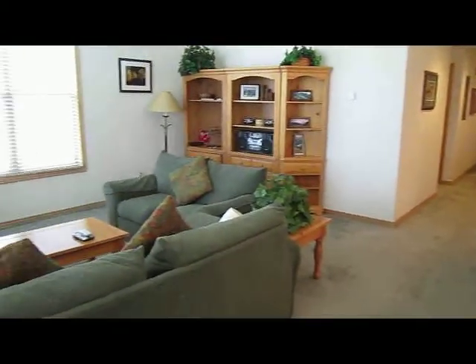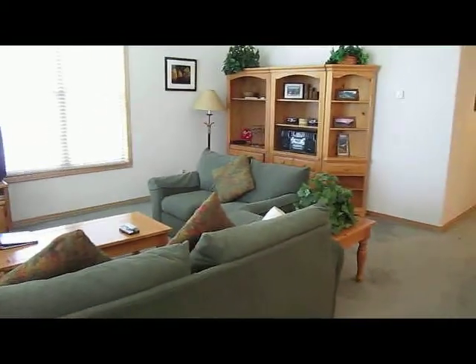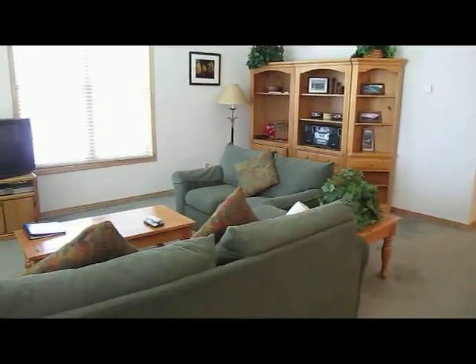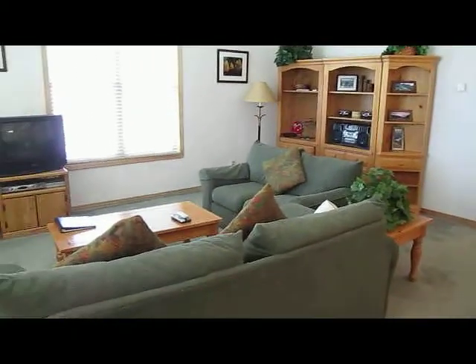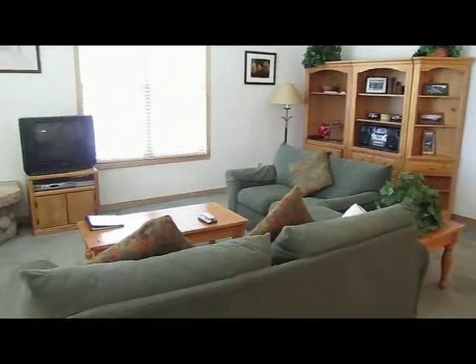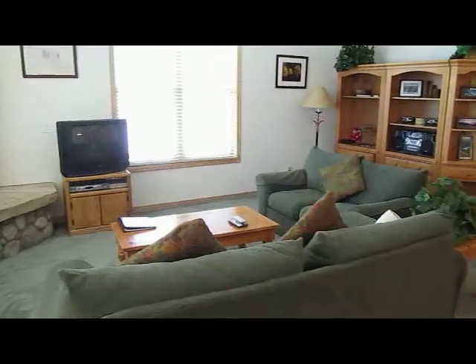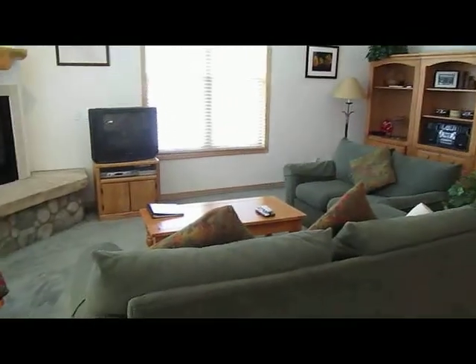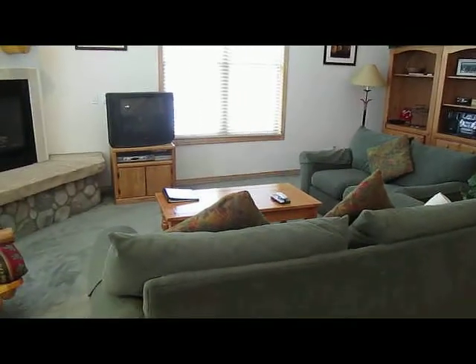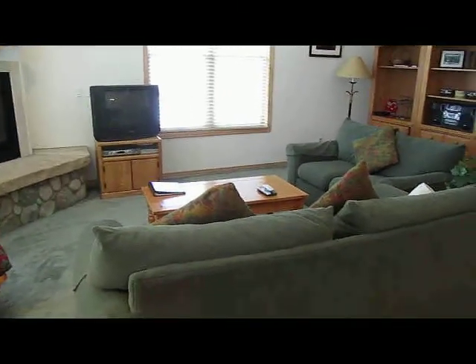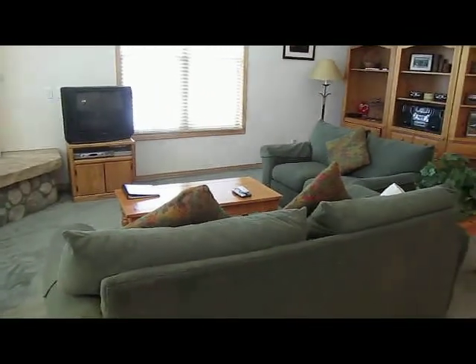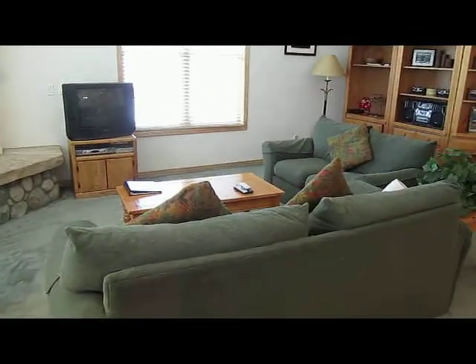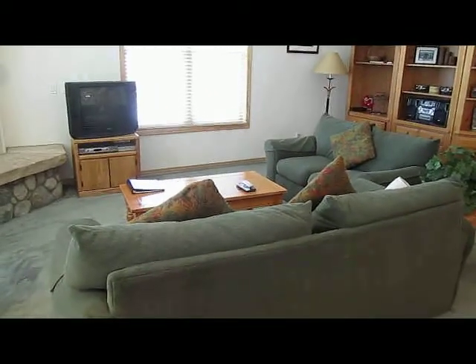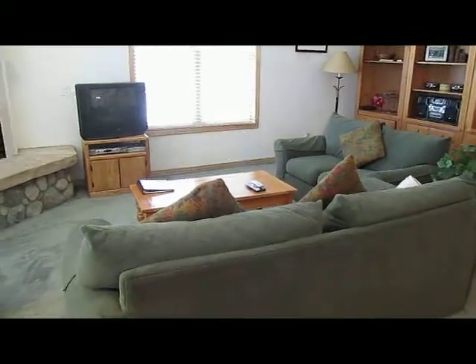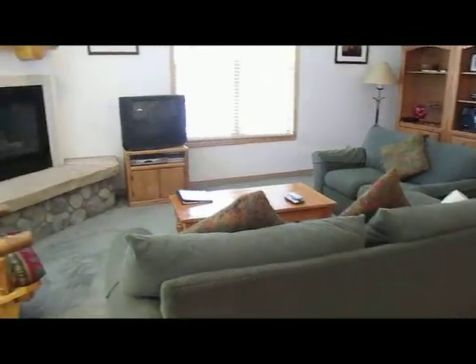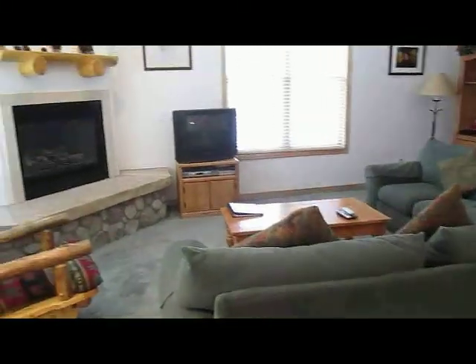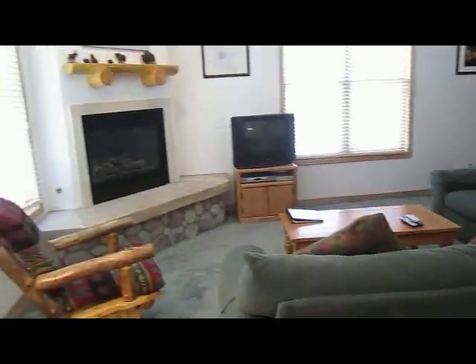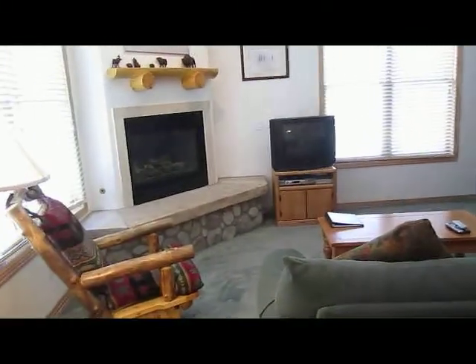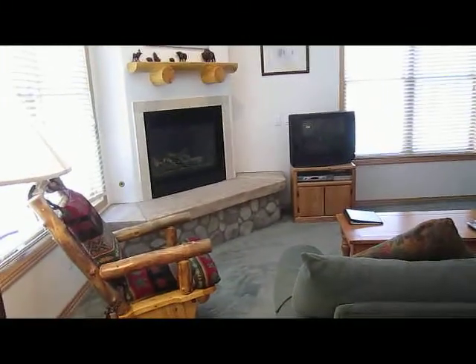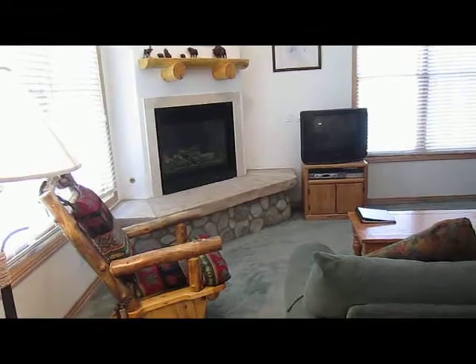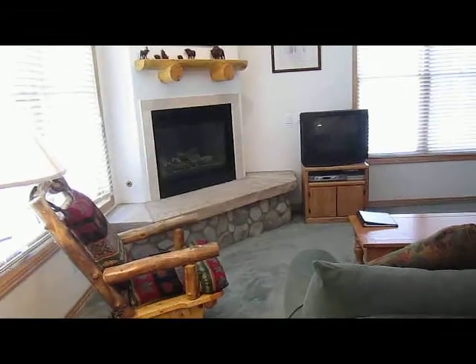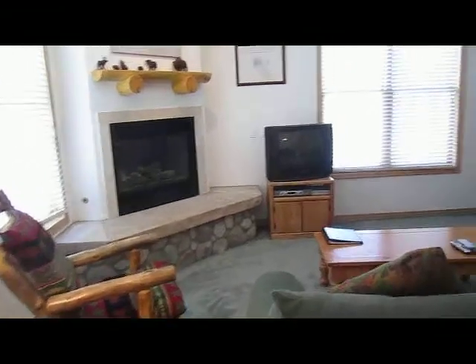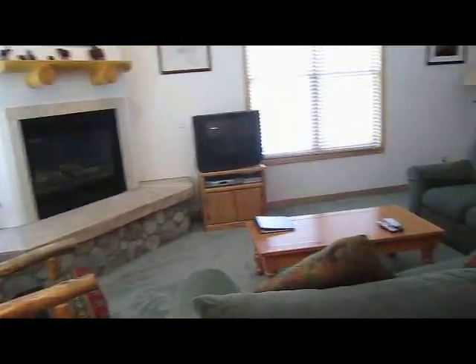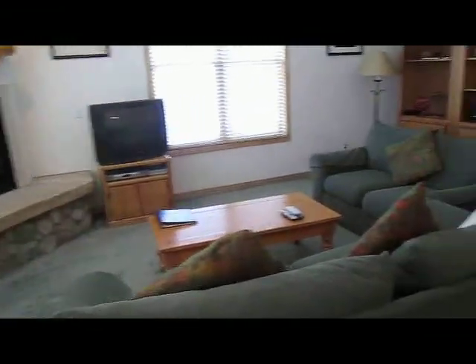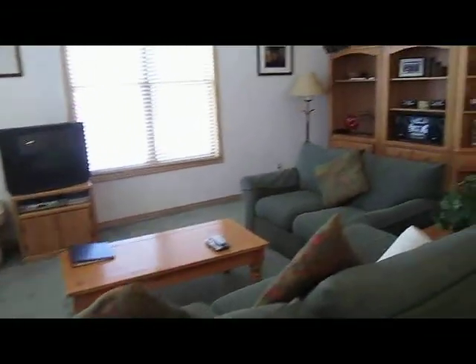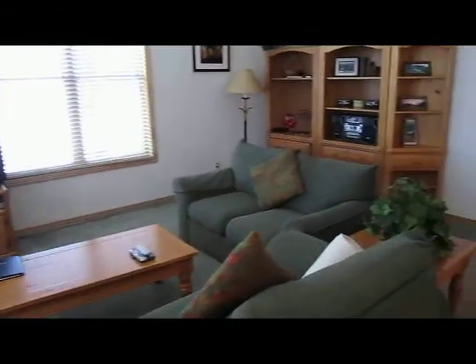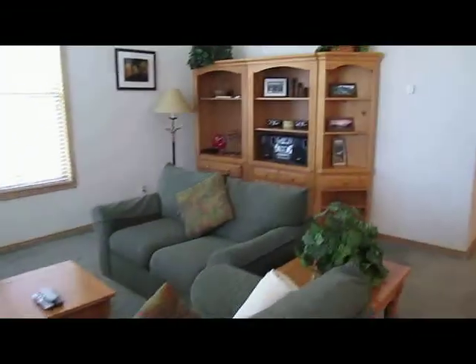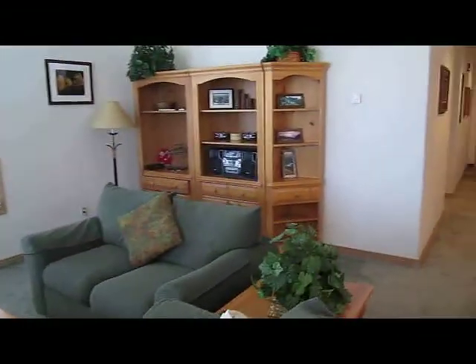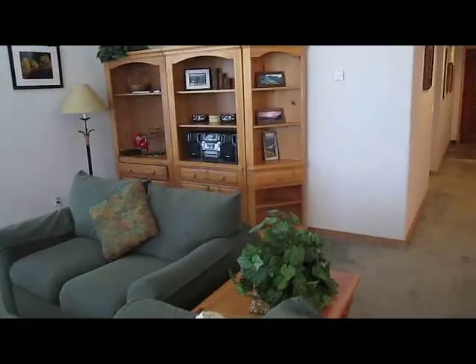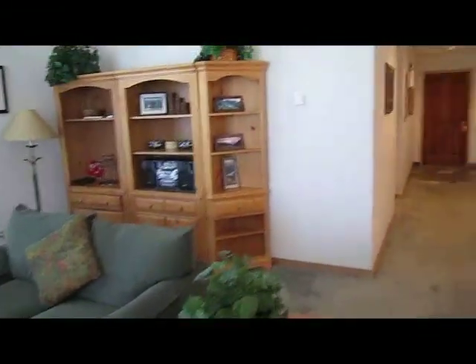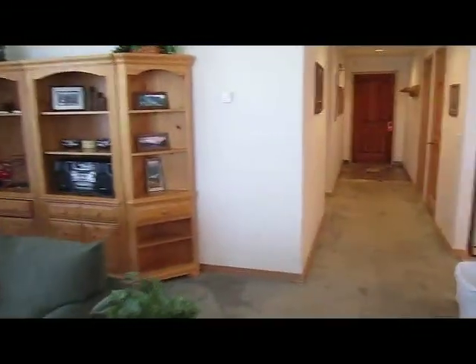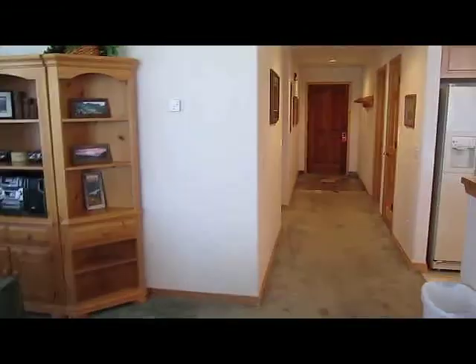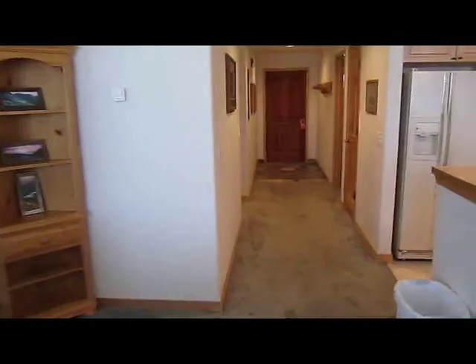Plenty of room. This is actually a sleeper sofa. Gas fireplace. All of the furnishings stay.